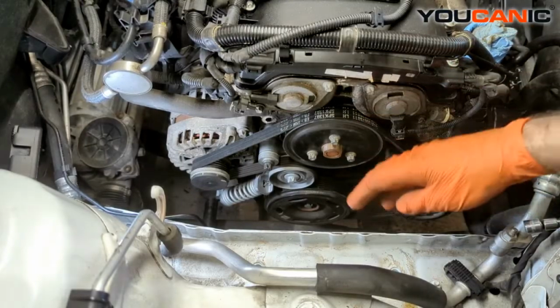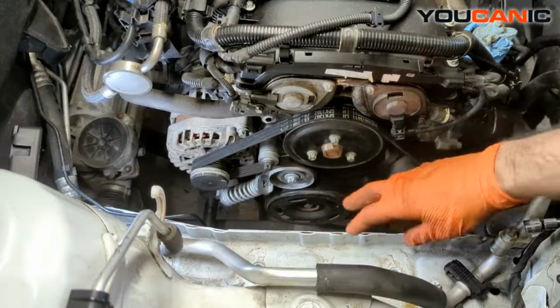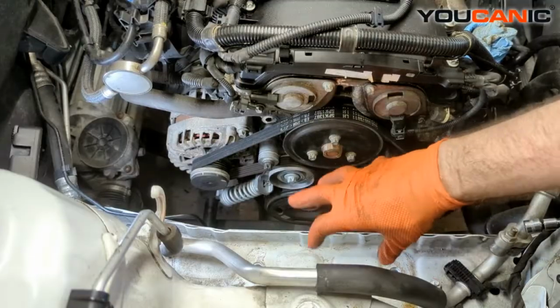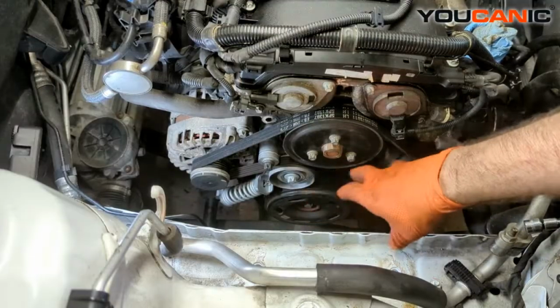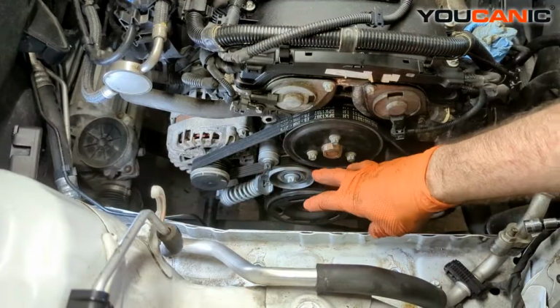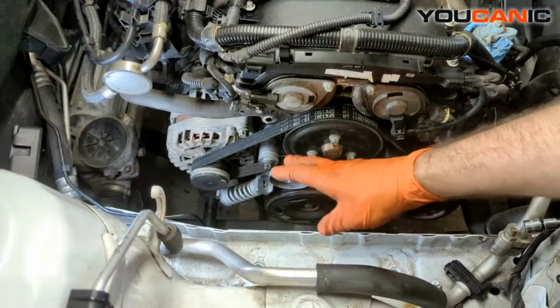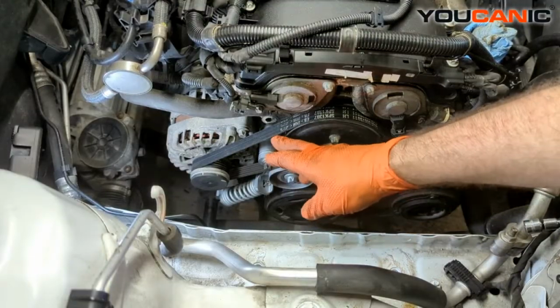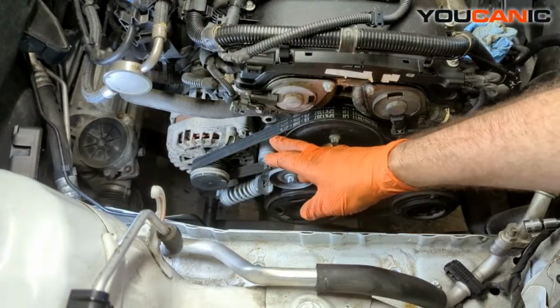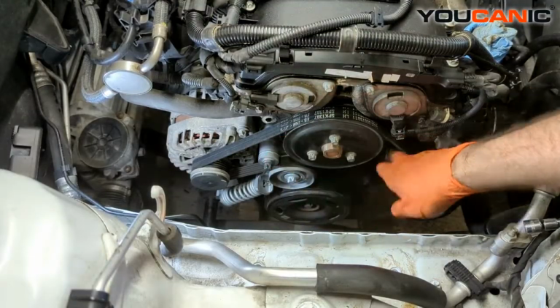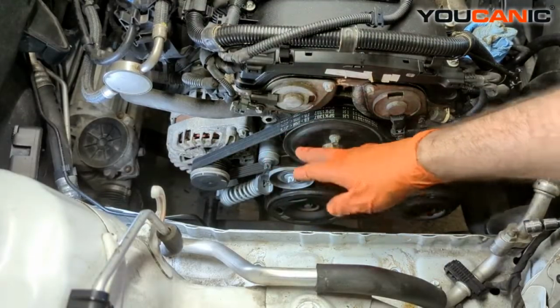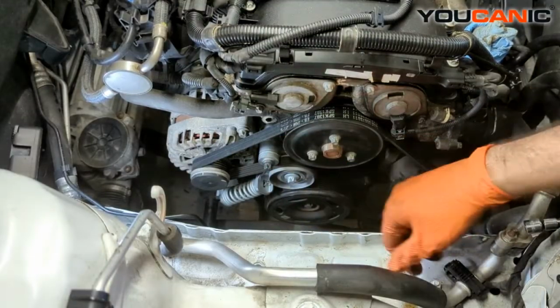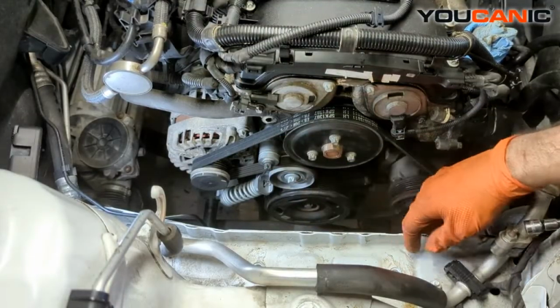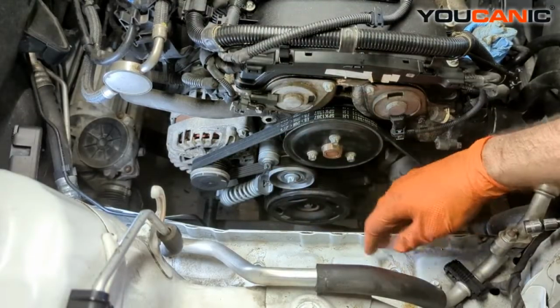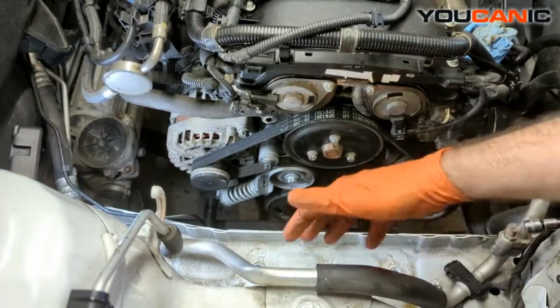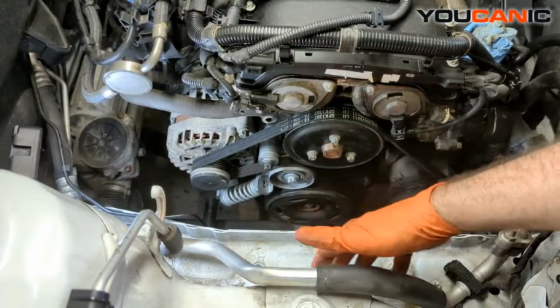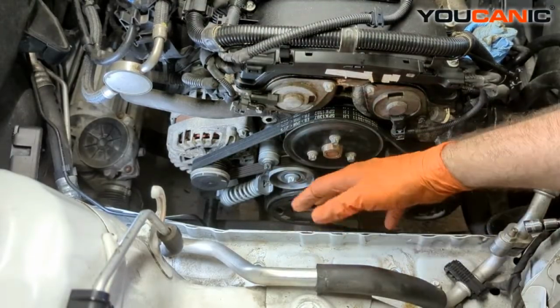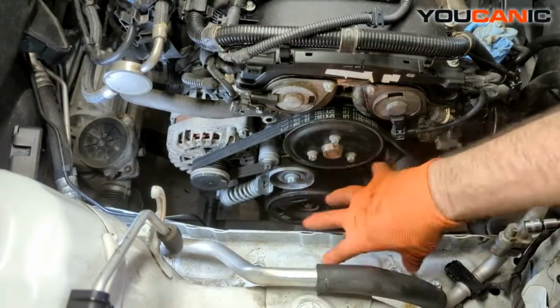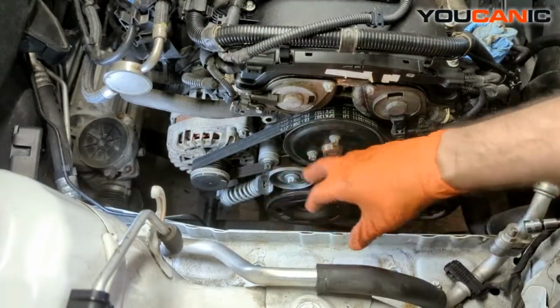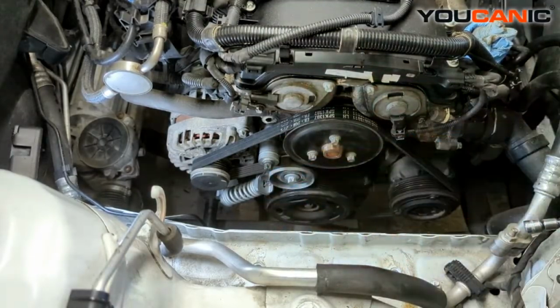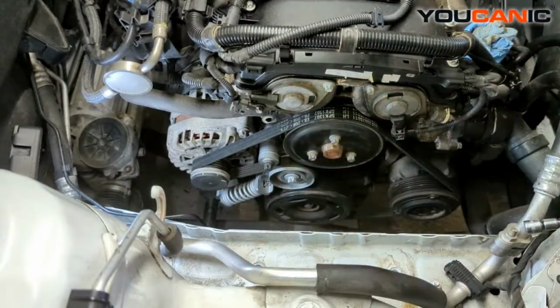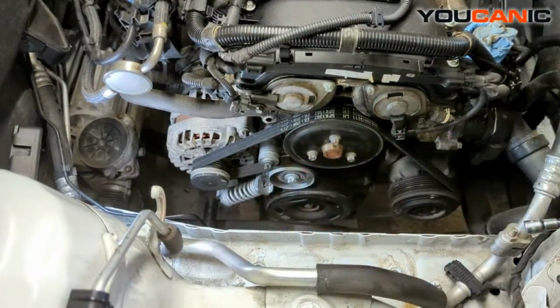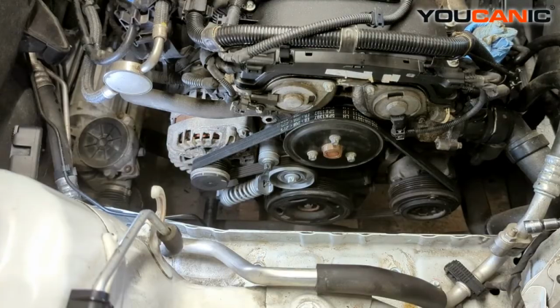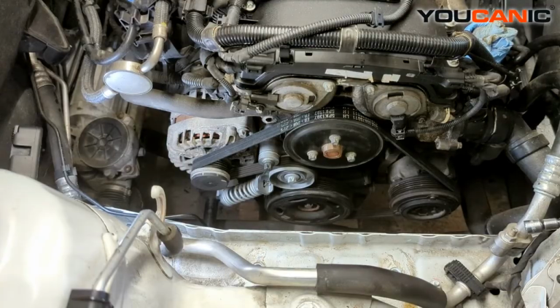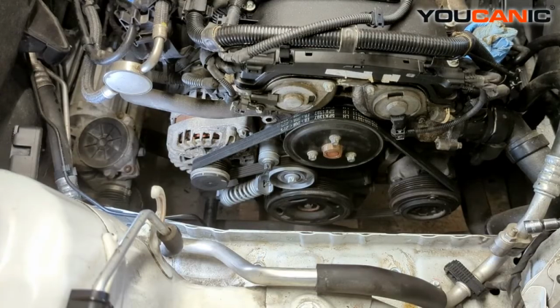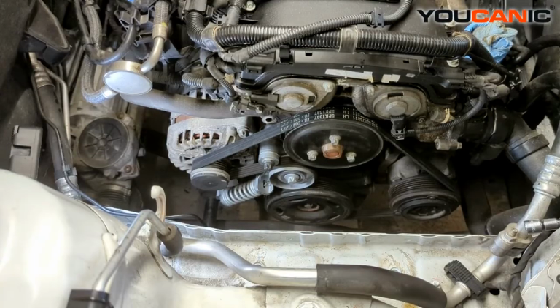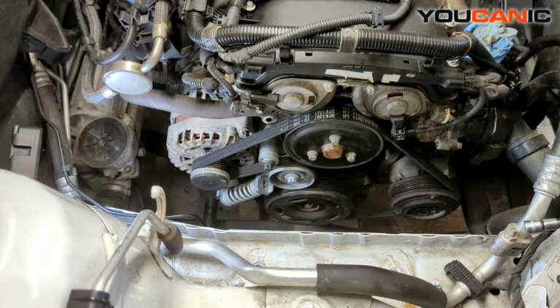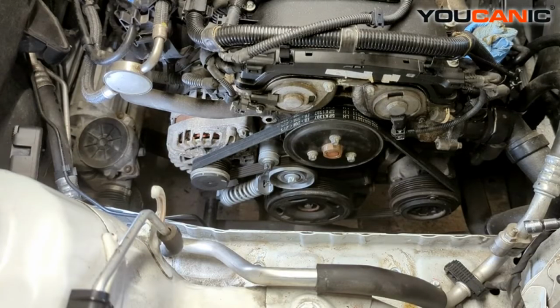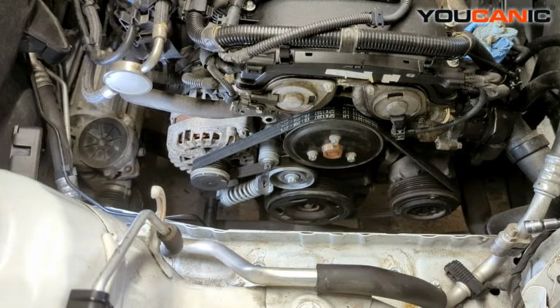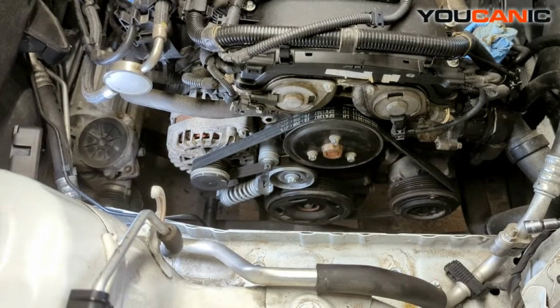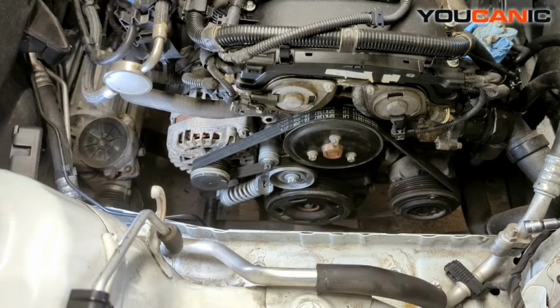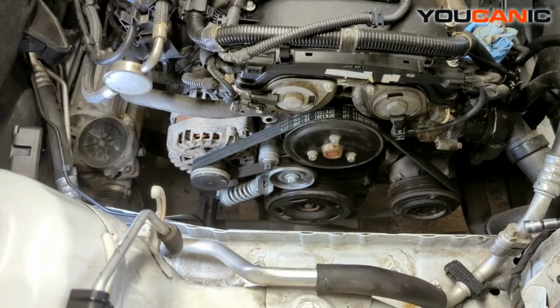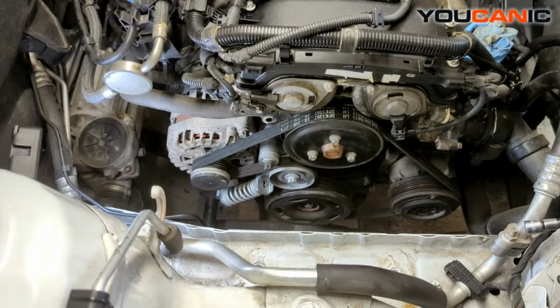Then you would put the motor mount back on, tighten everything back down, and torque it all back to spec. Thanks for watching.